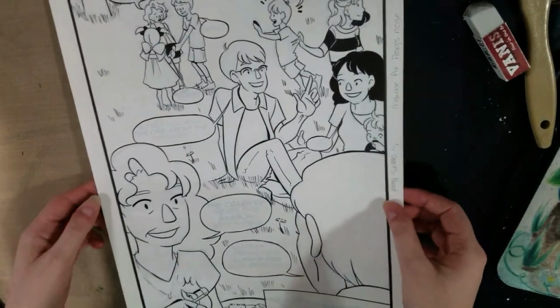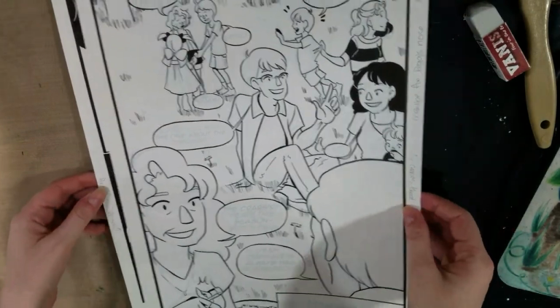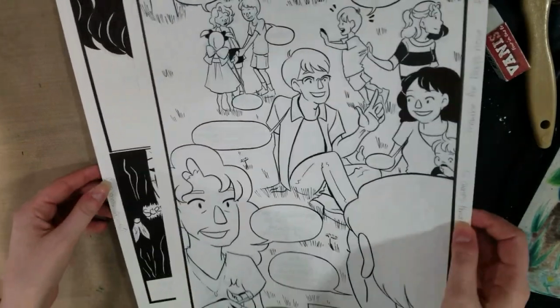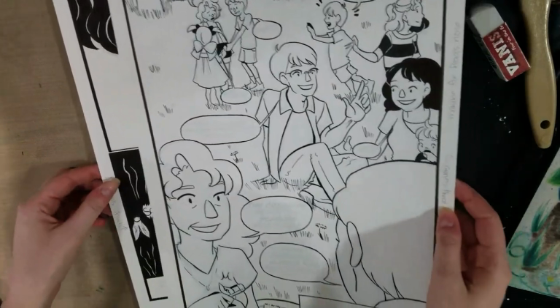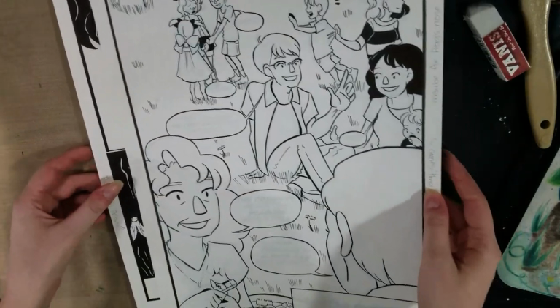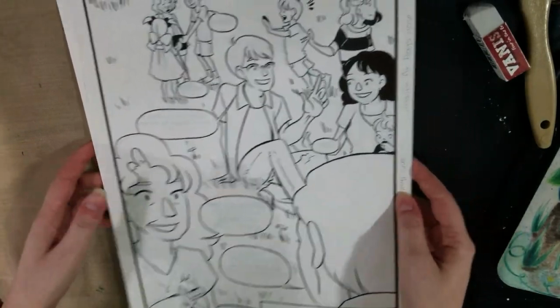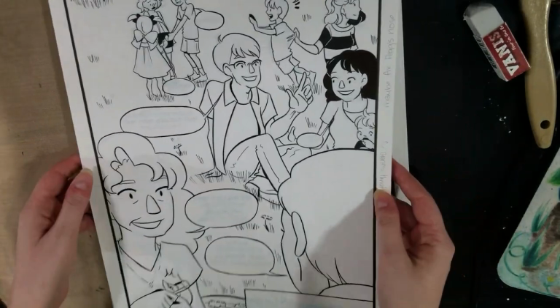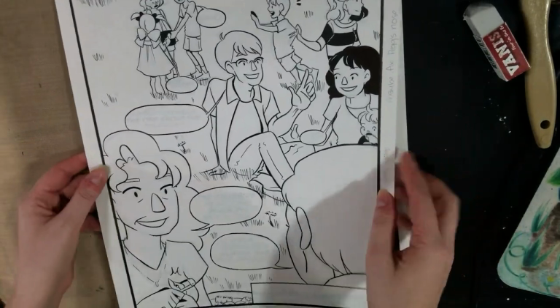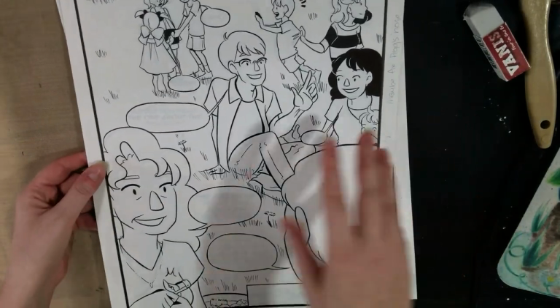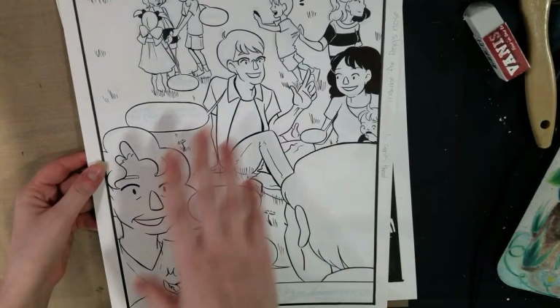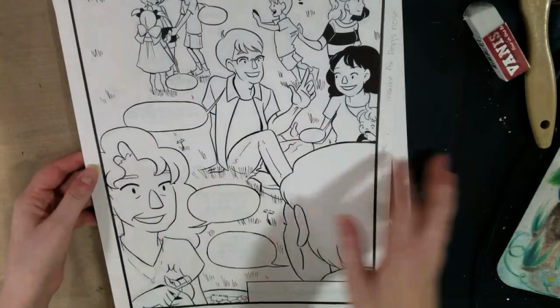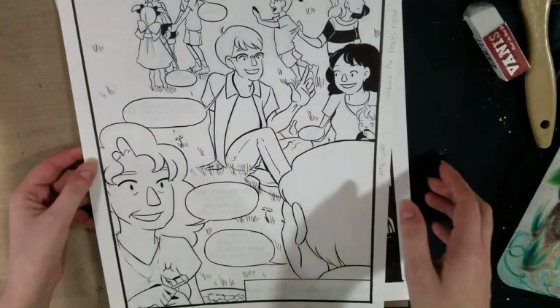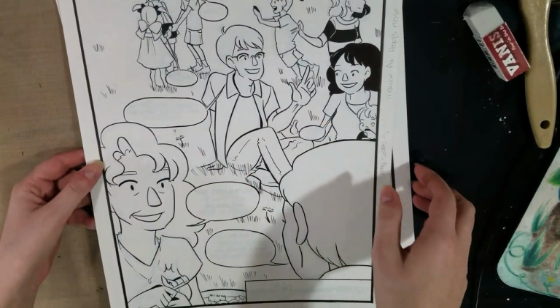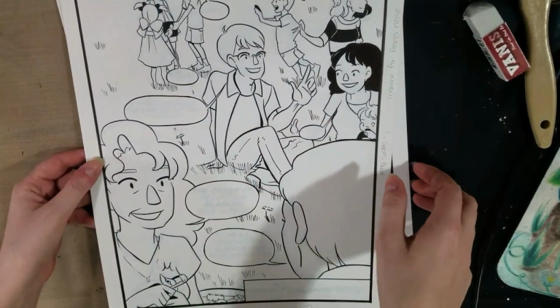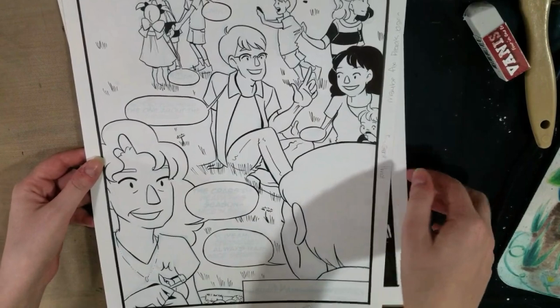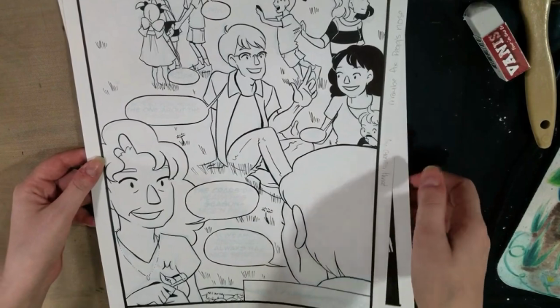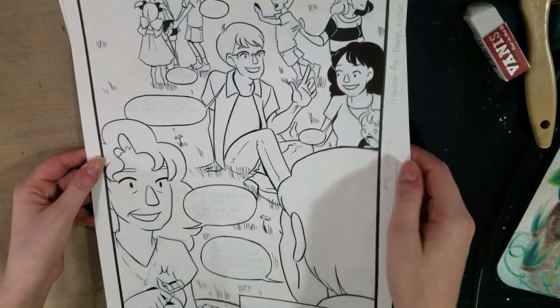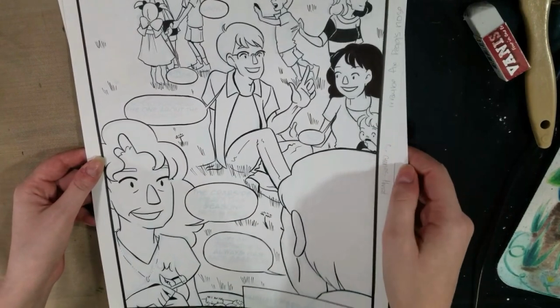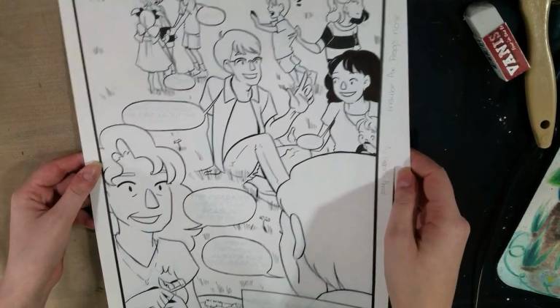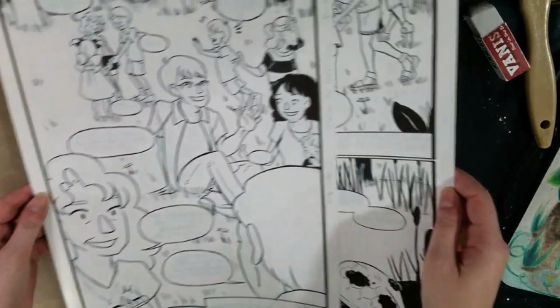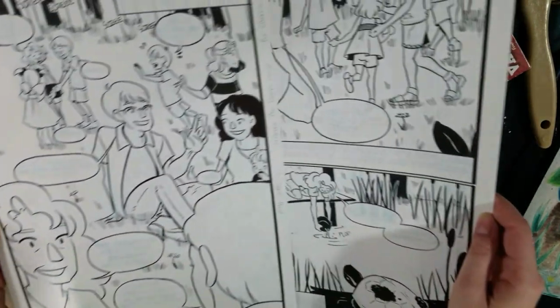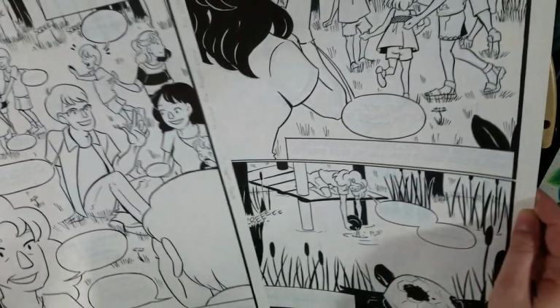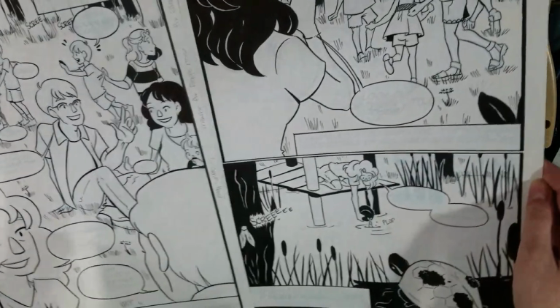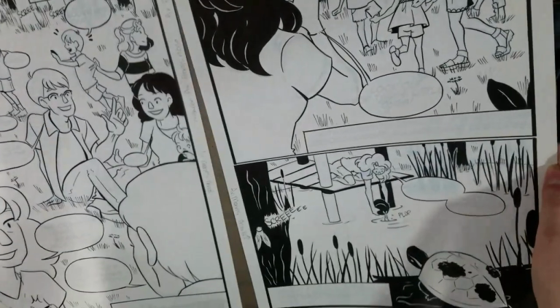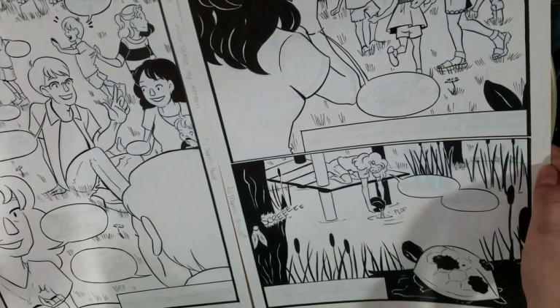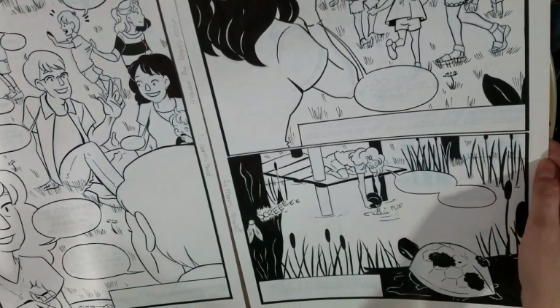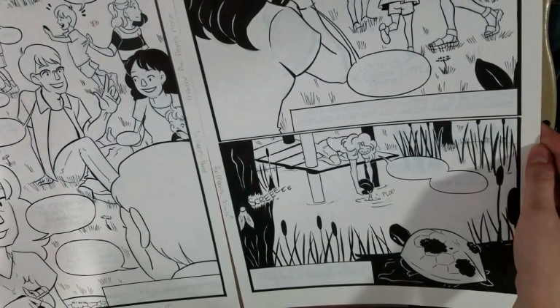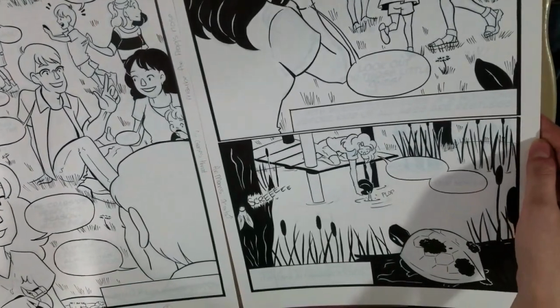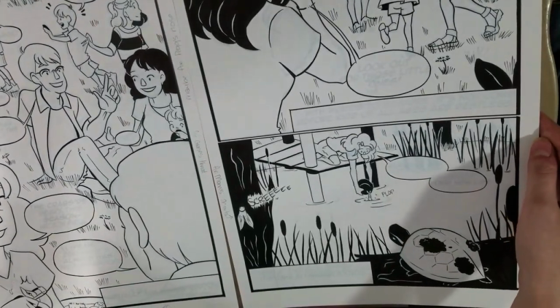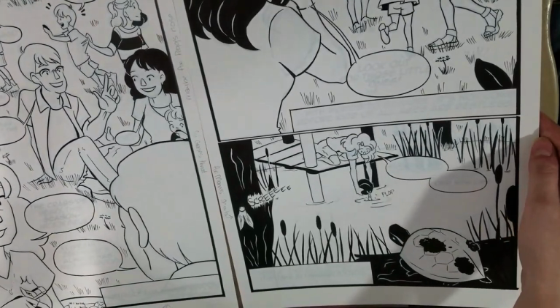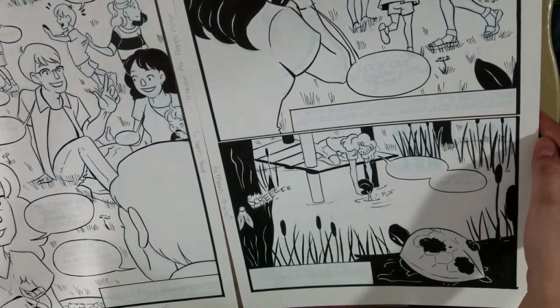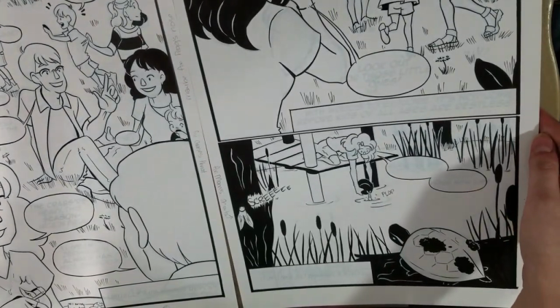So here are the two final pages. This would also be really nice — maybe I should just do the whole thing with some color over it. But here are the final two pages.